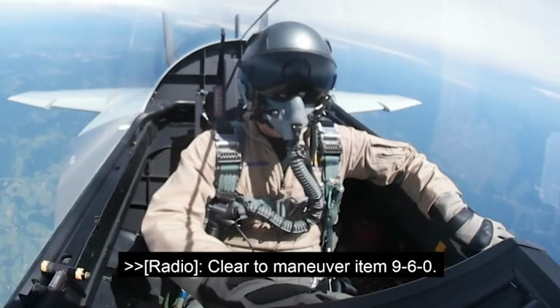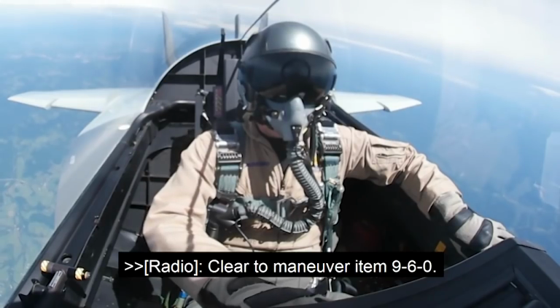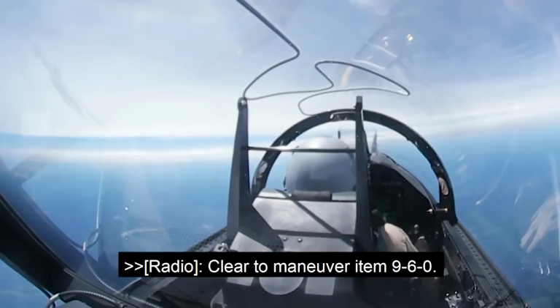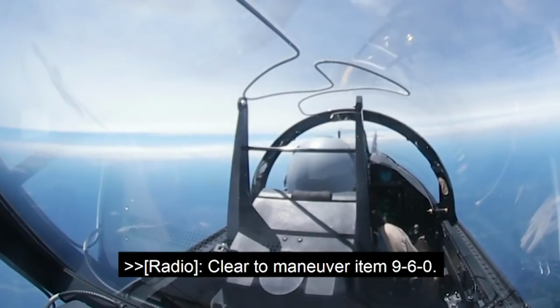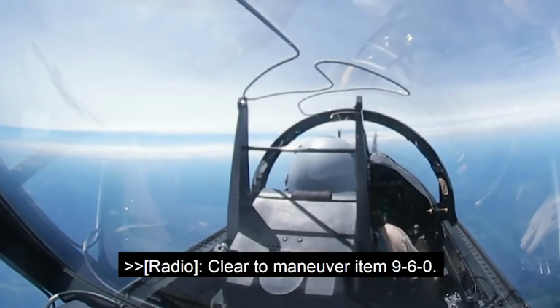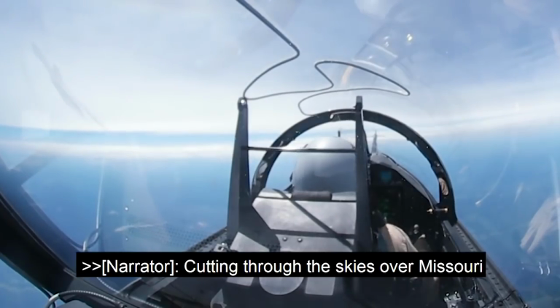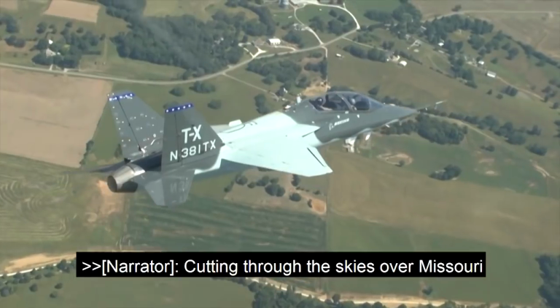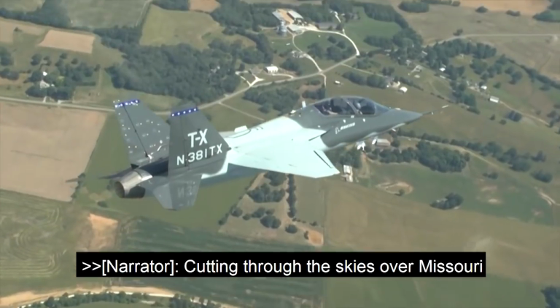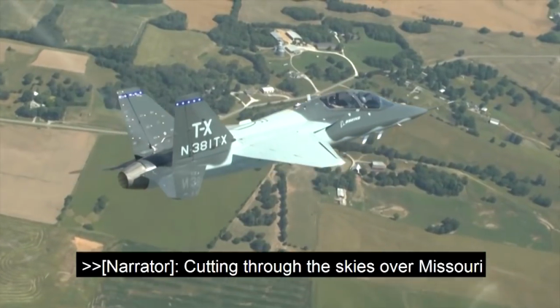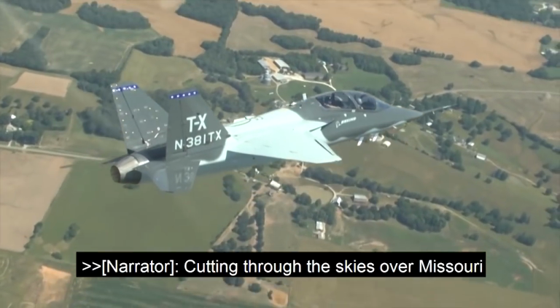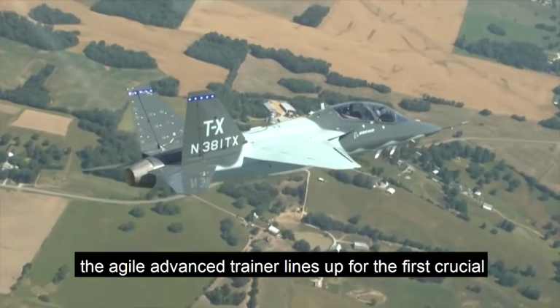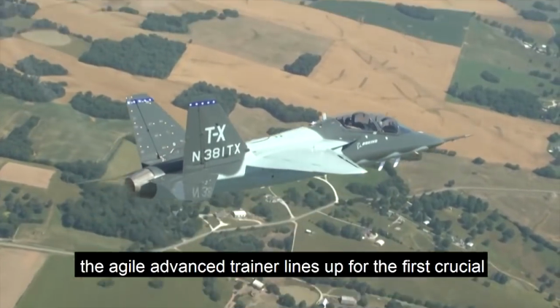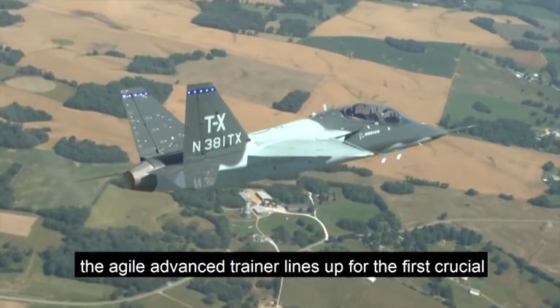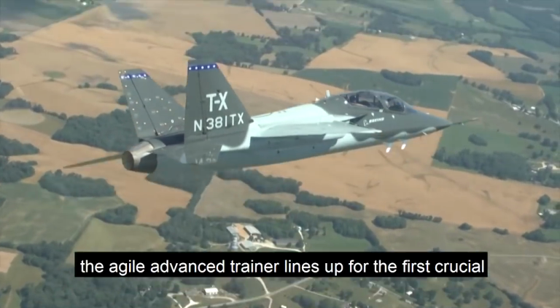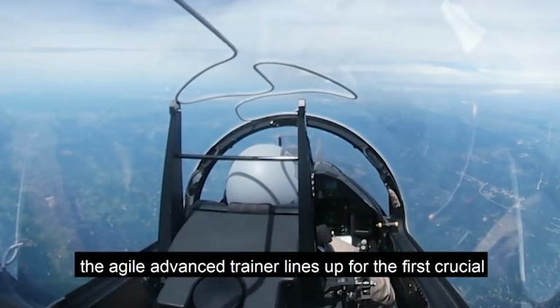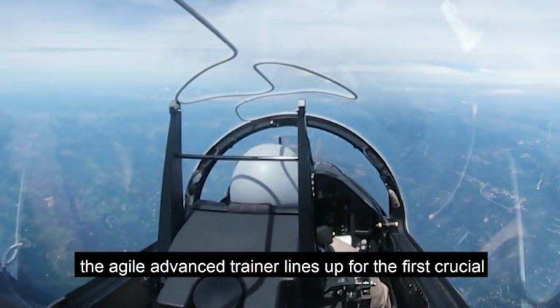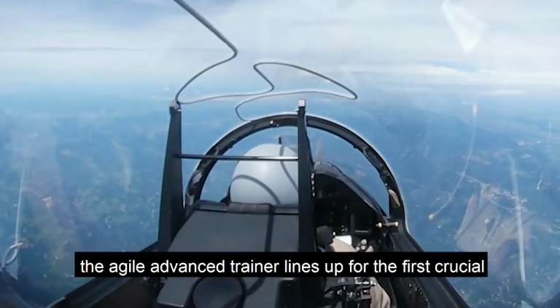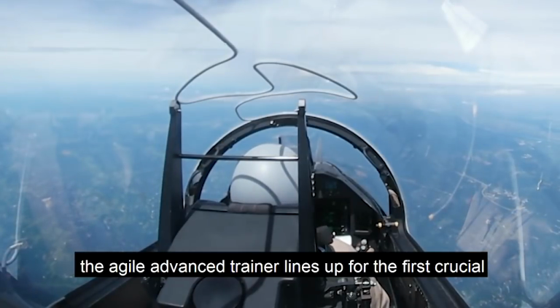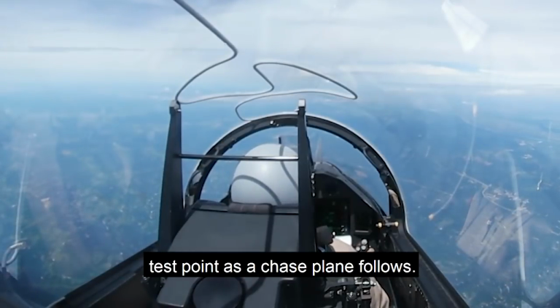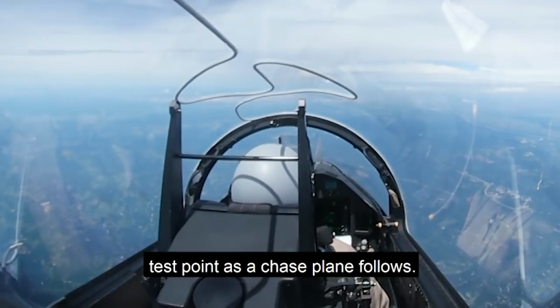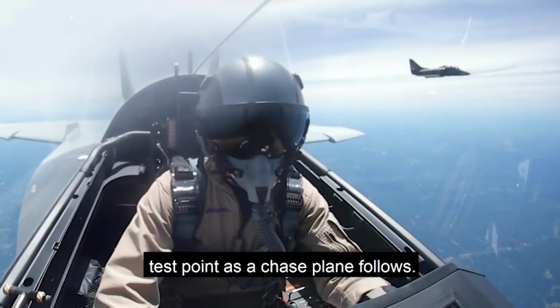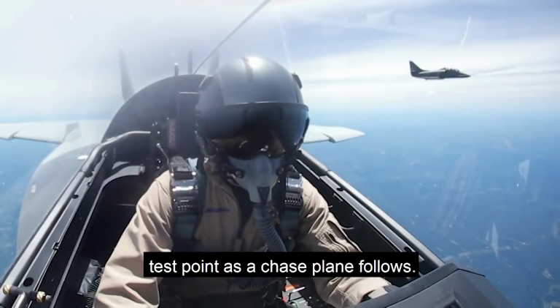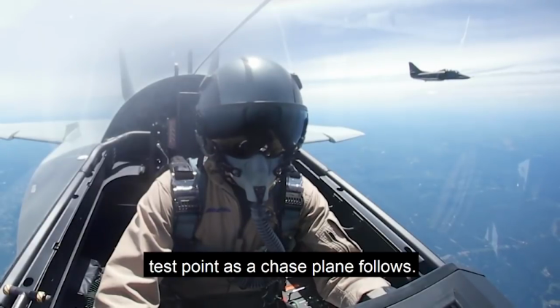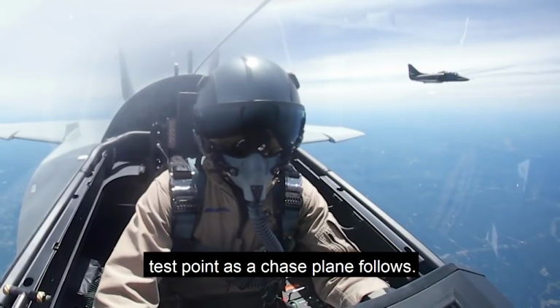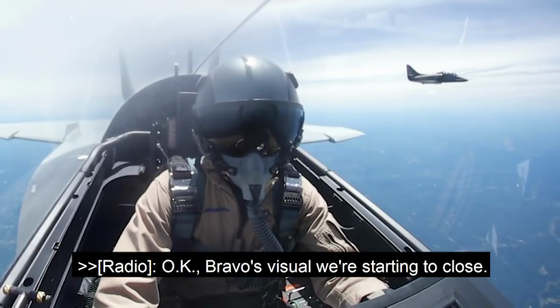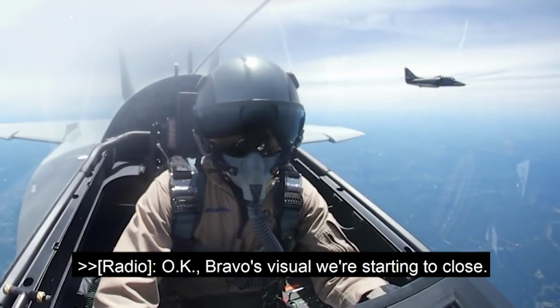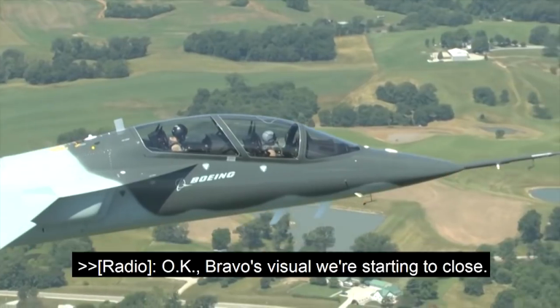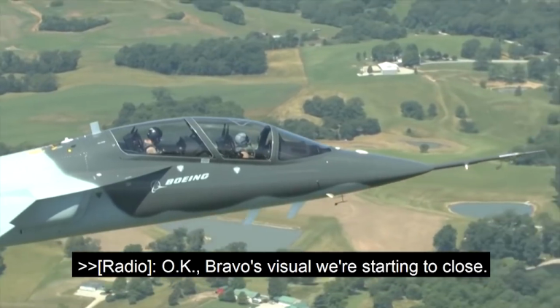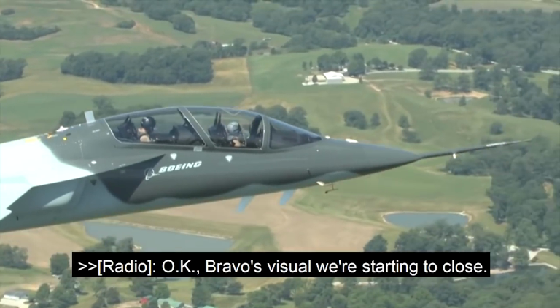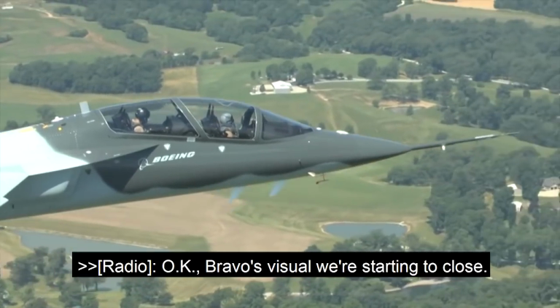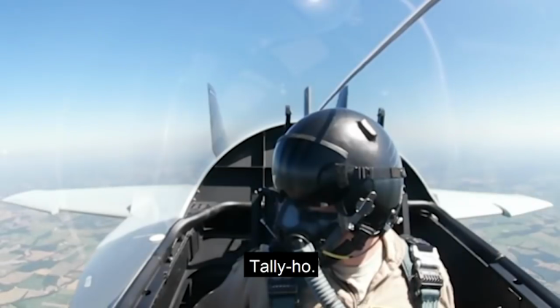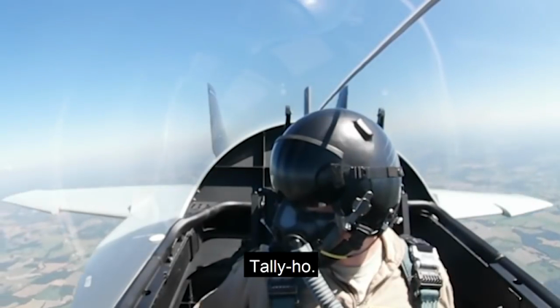Clear to maneuver, item 960. Cutting through the skies over Missouri, the agile advanced trainer lines up for the first crucial test point as a chase plane follows. Problems visual, we're starting to close, tally help.